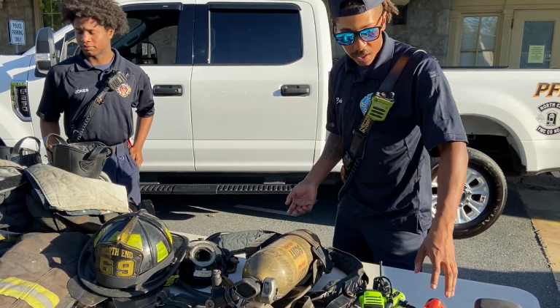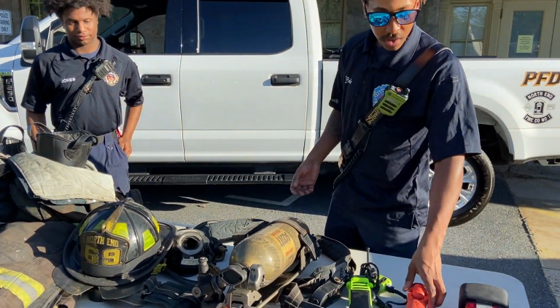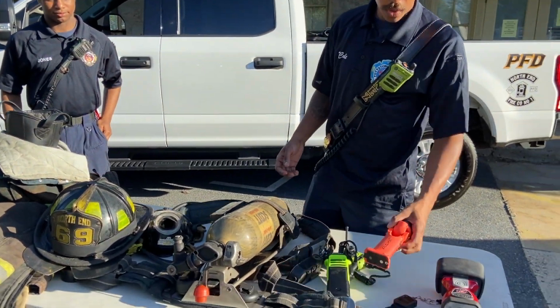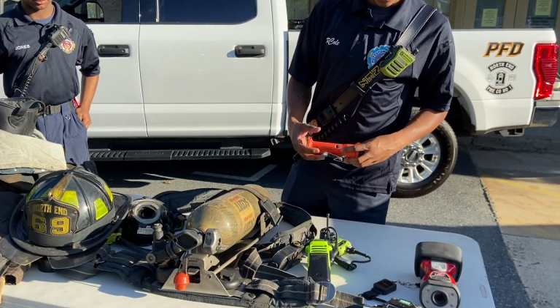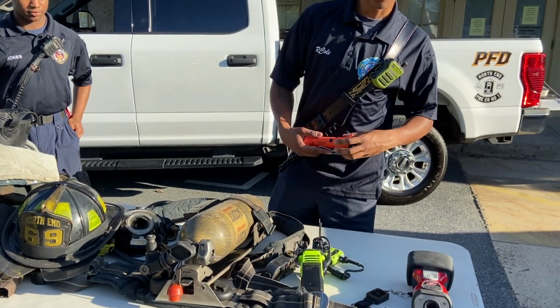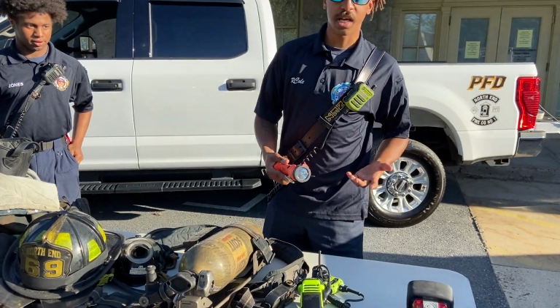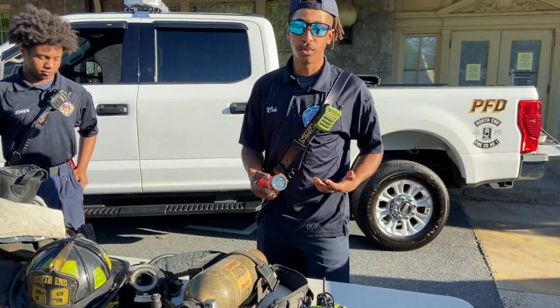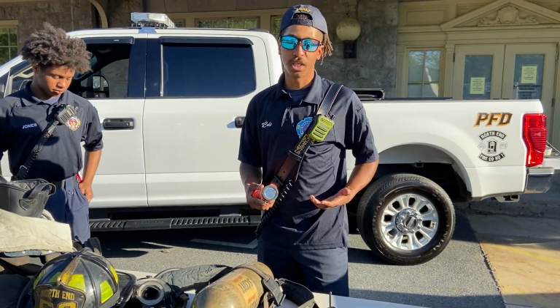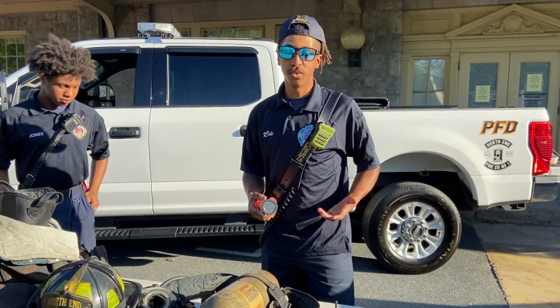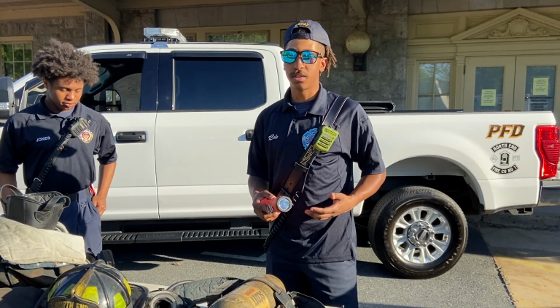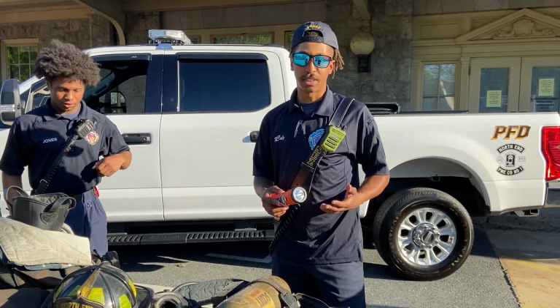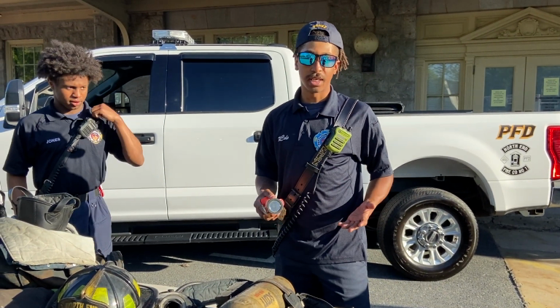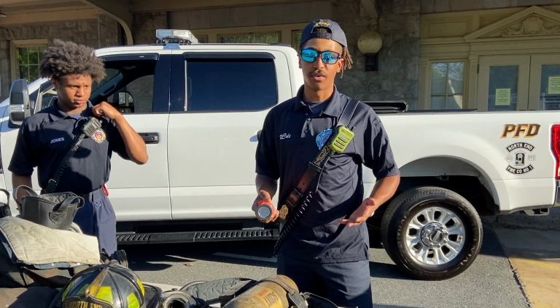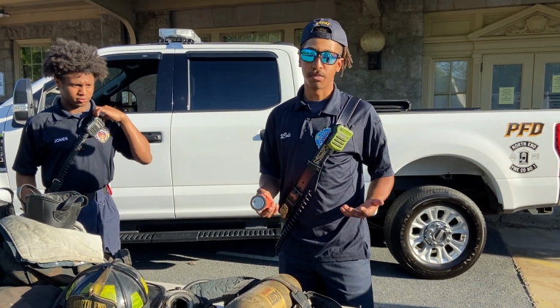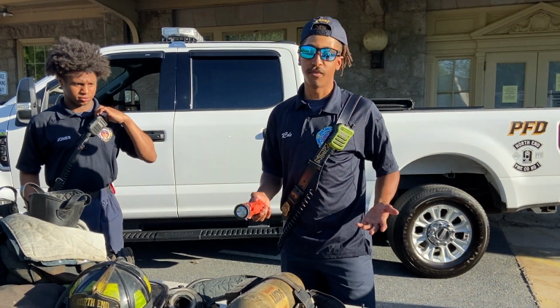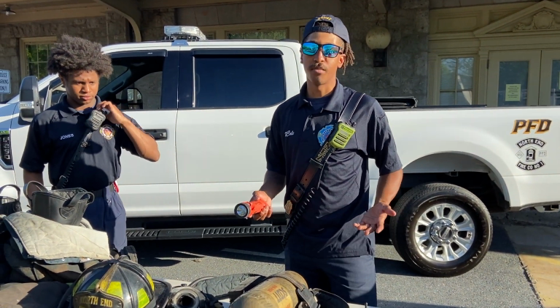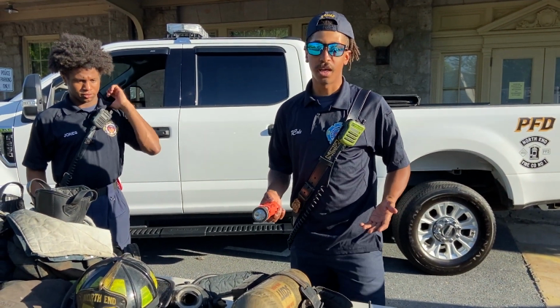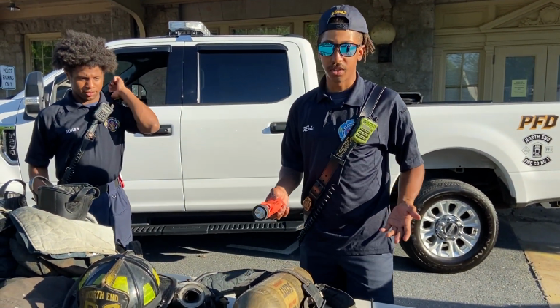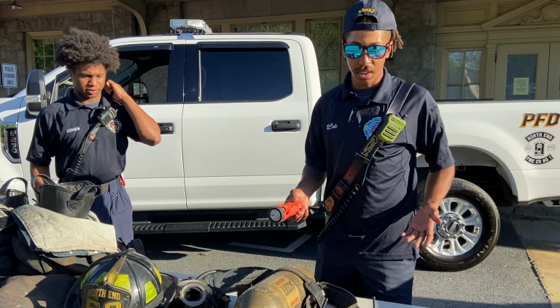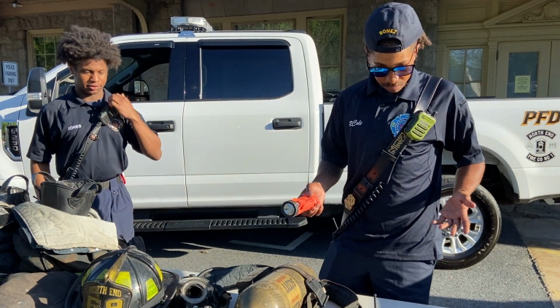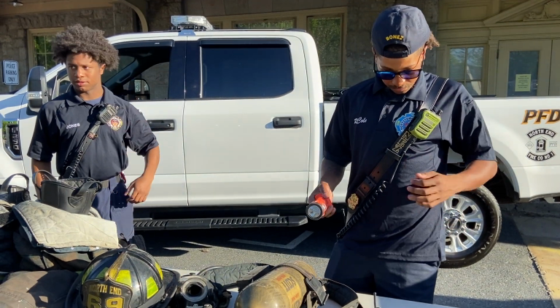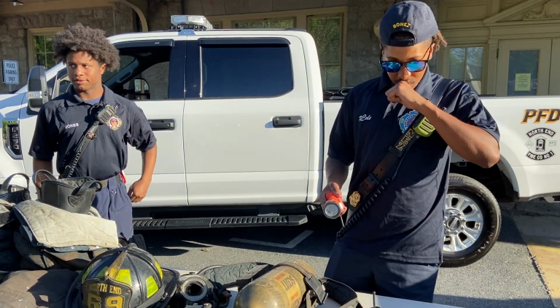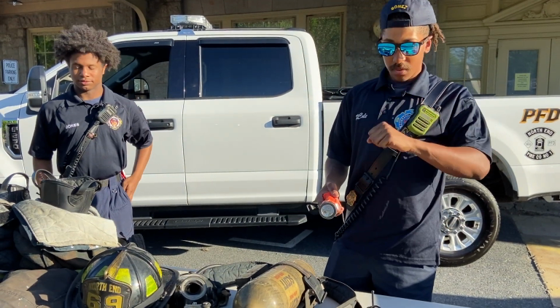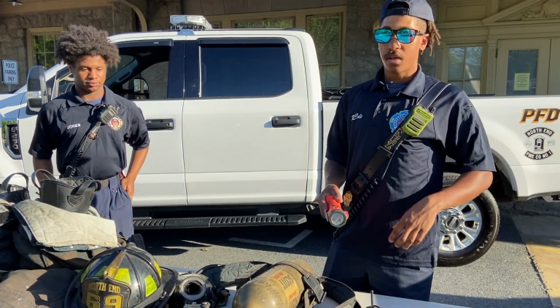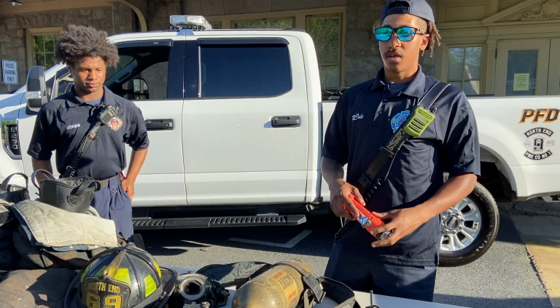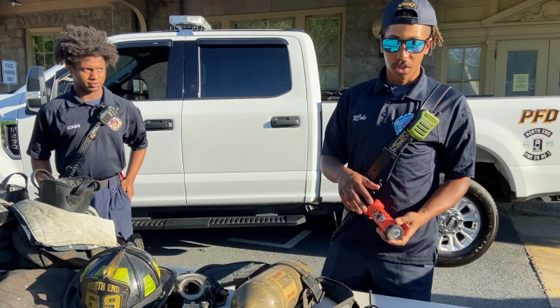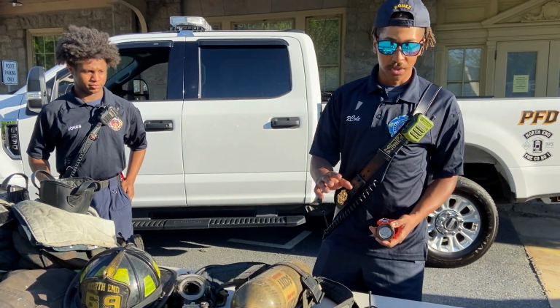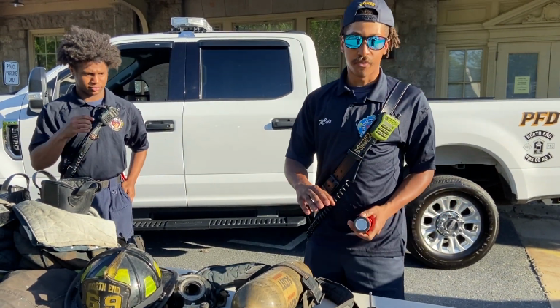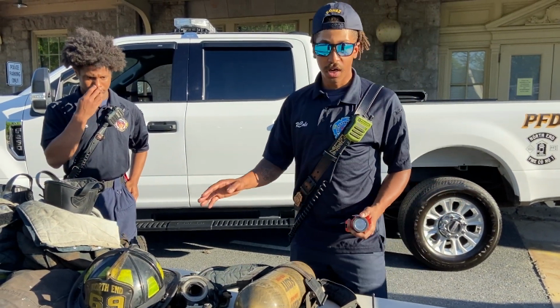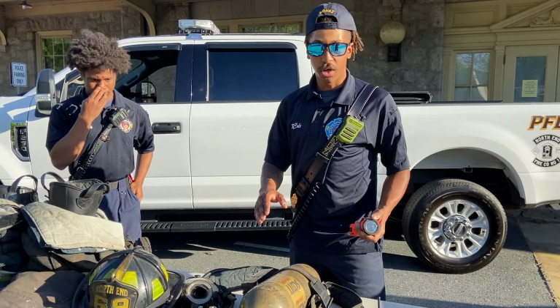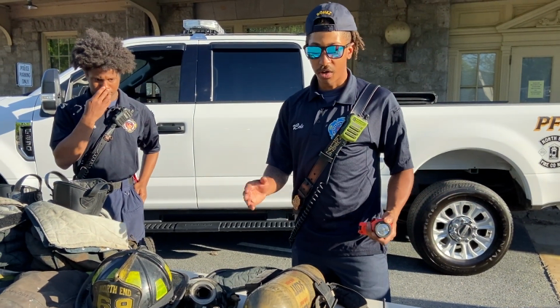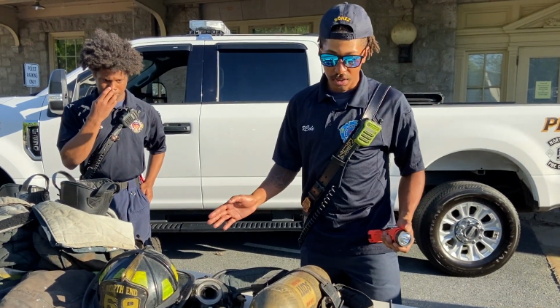We also have a flashlight which we can use to see inside a smoky environment and see what else is in front of us and all the other conditions.